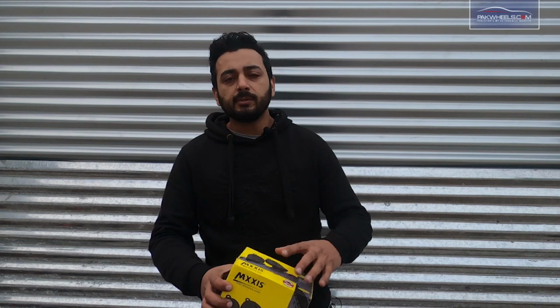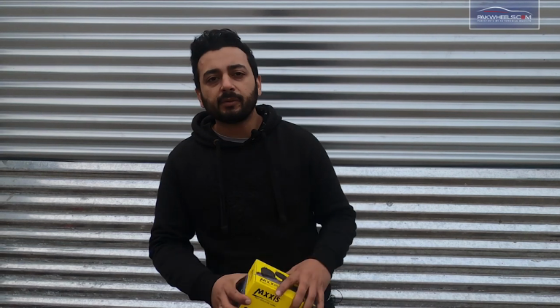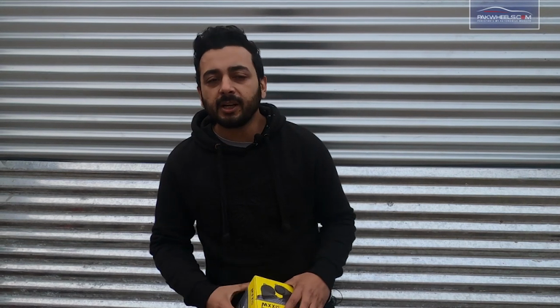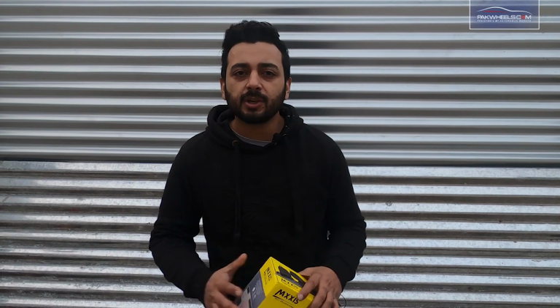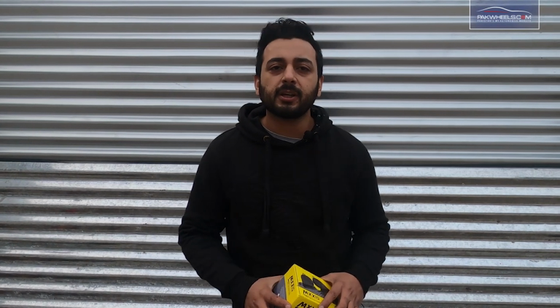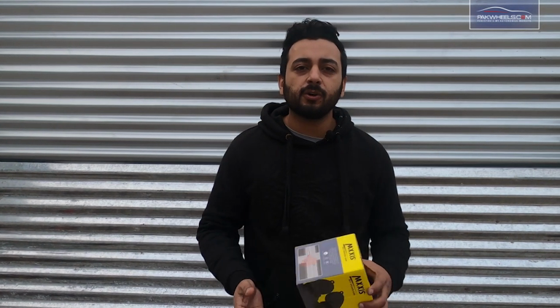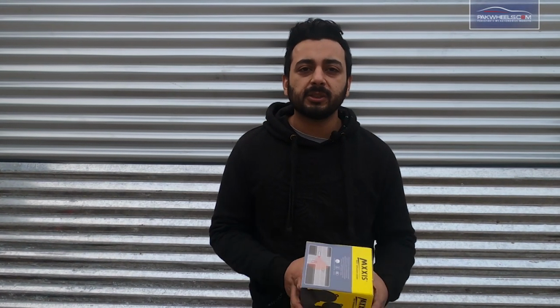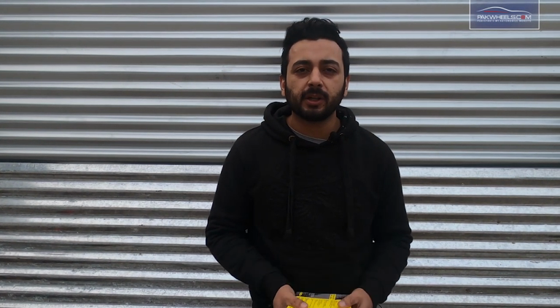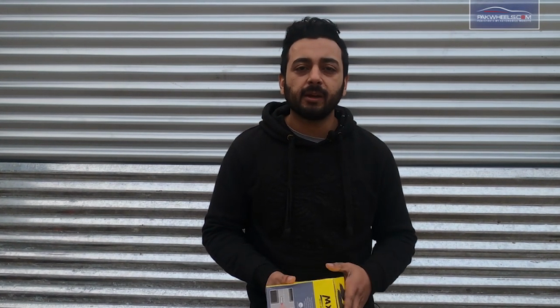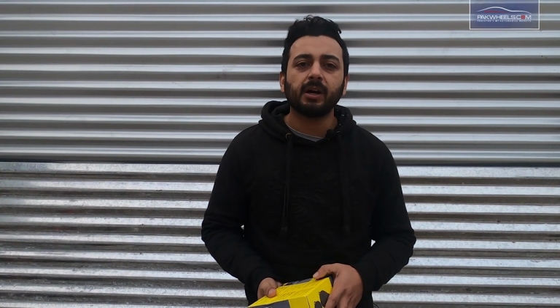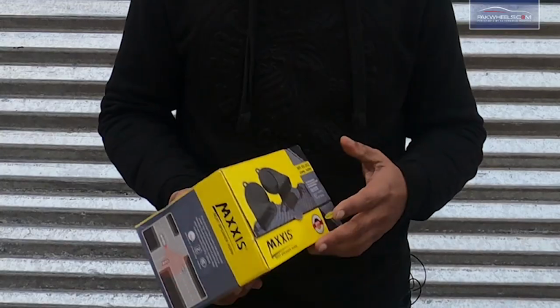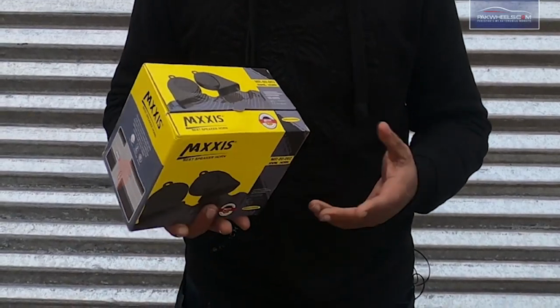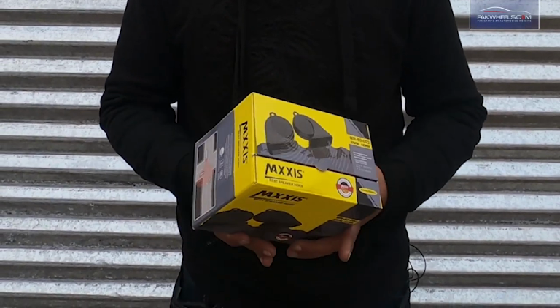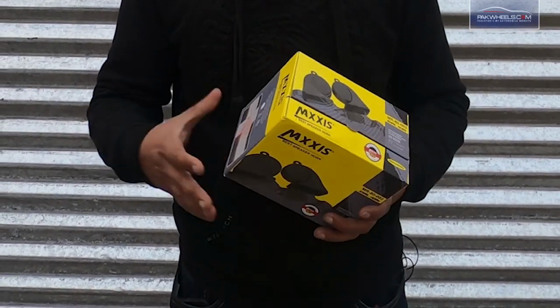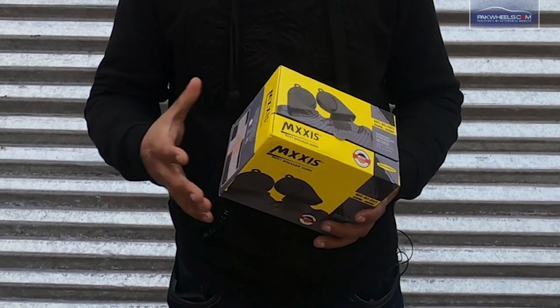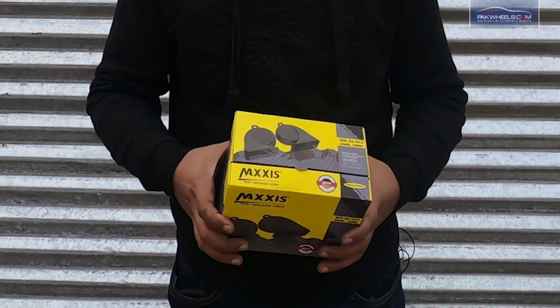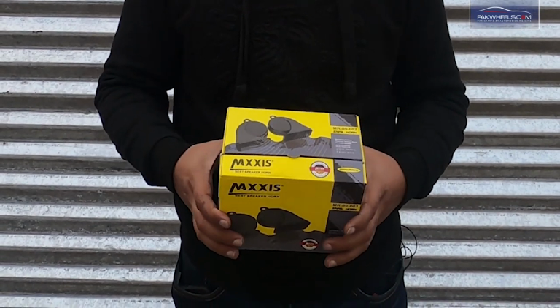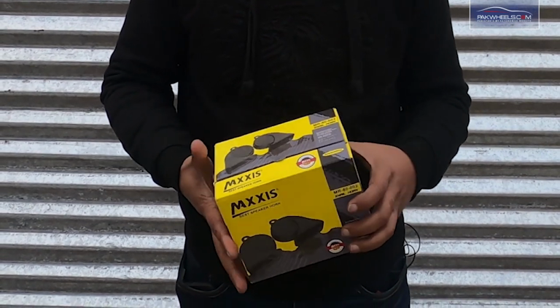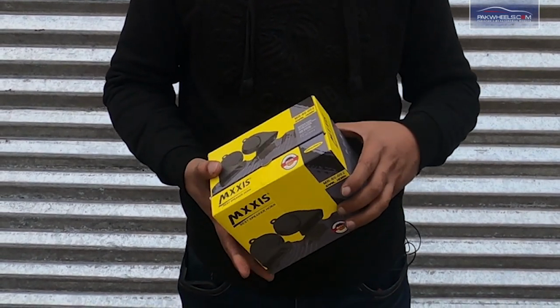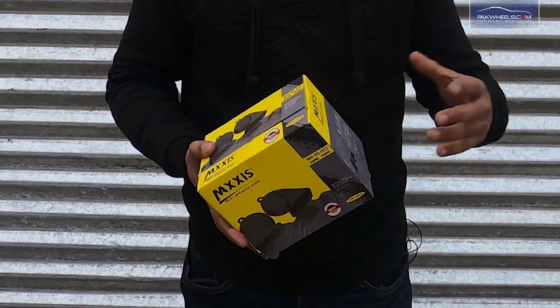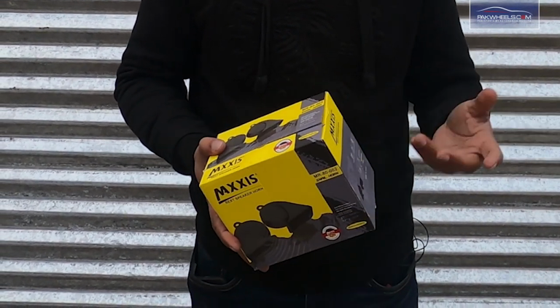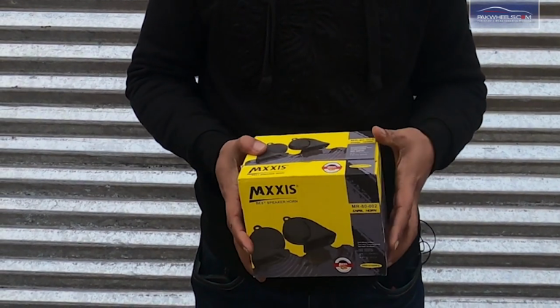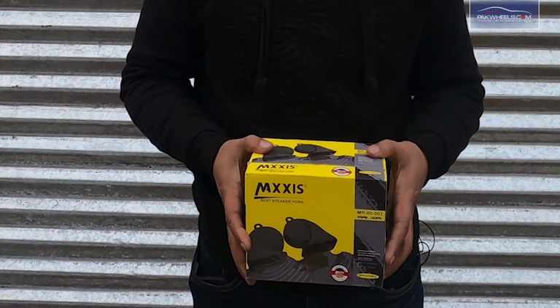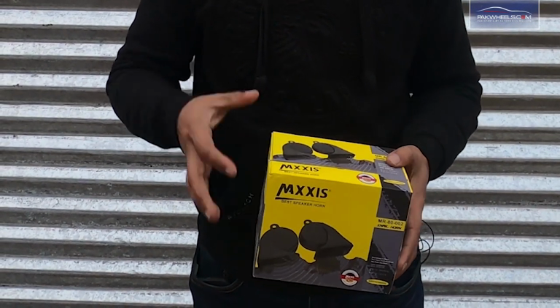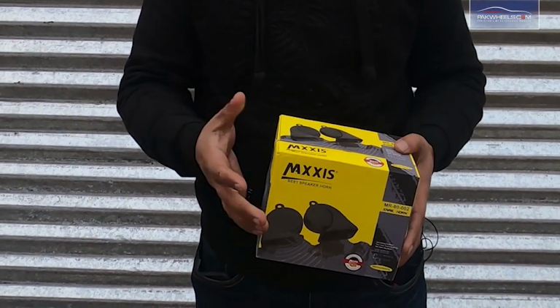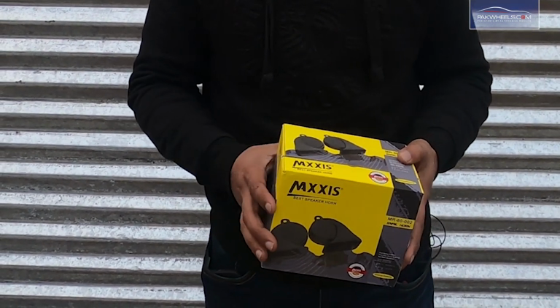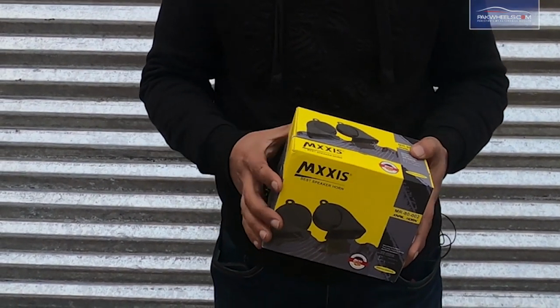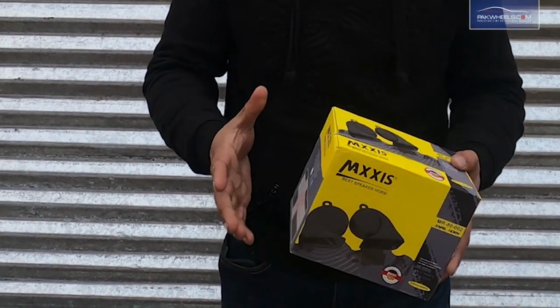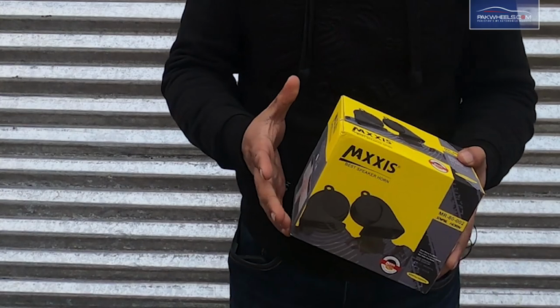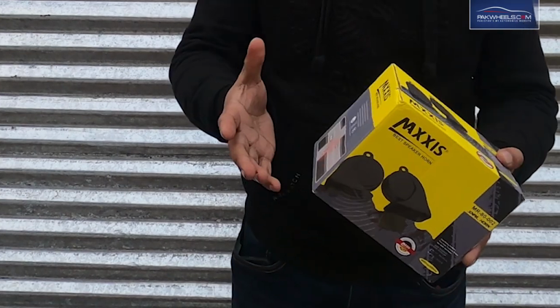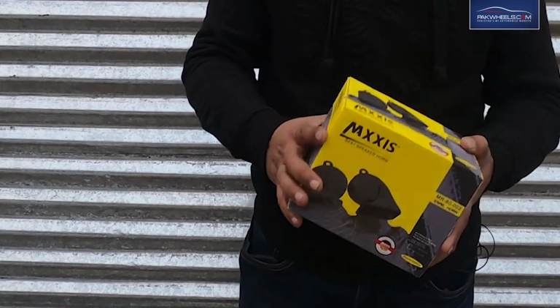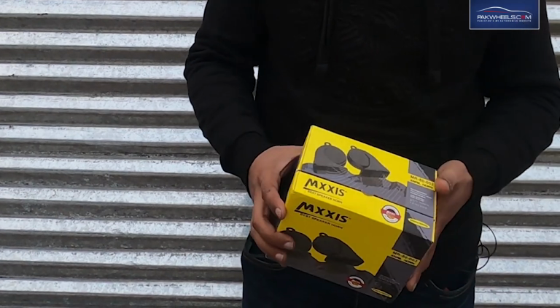Hello, welcome back. My name is Dishan, and I am here taking a look at some products. Today I am taking a snail shaped horn. We have a good horn that is durable and the output is good.